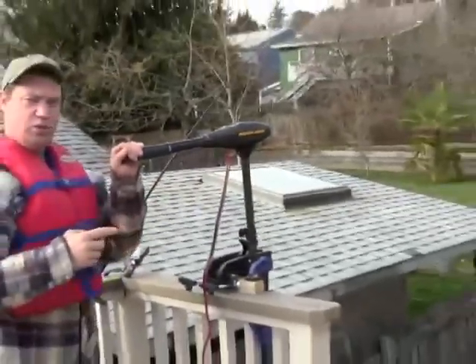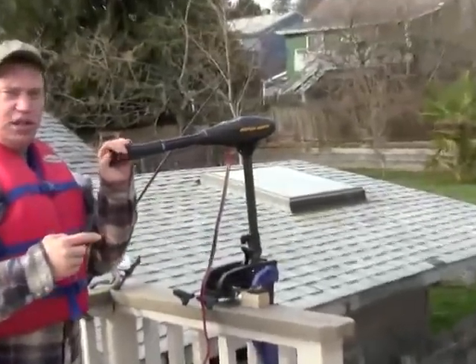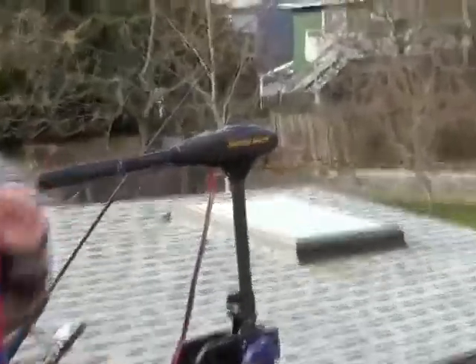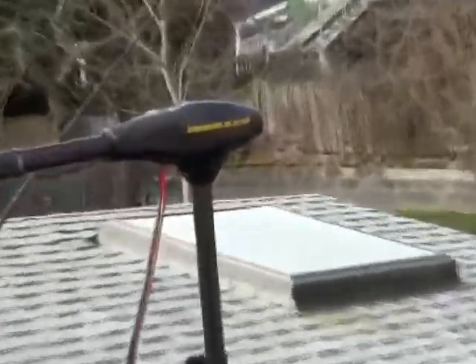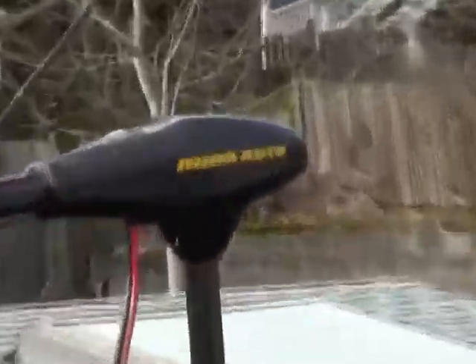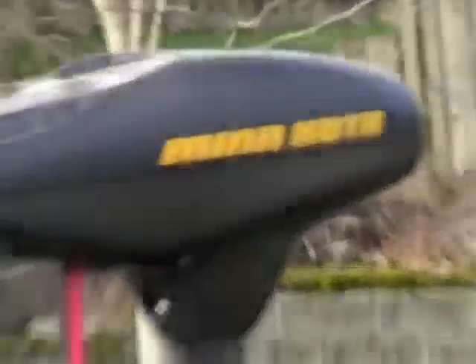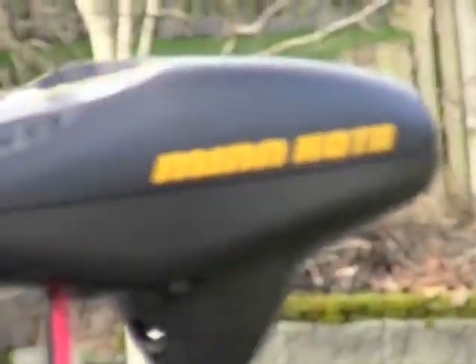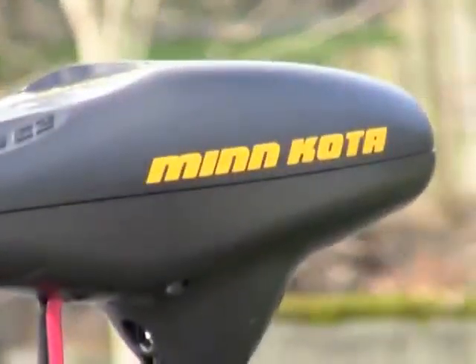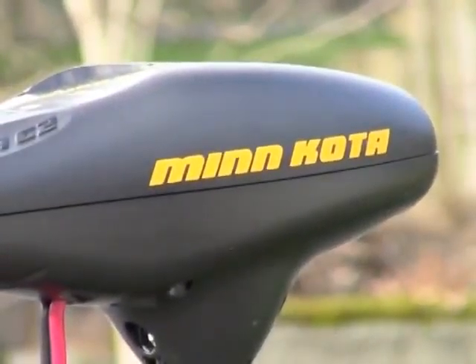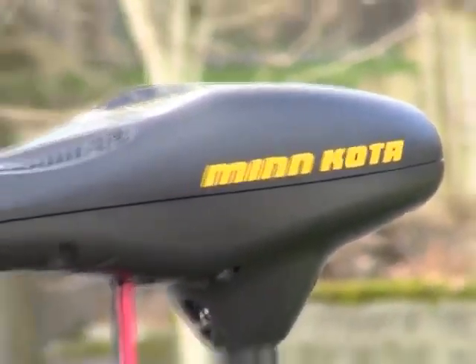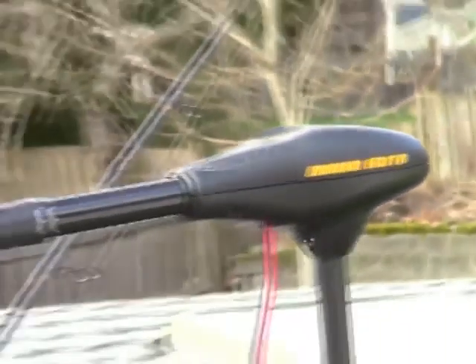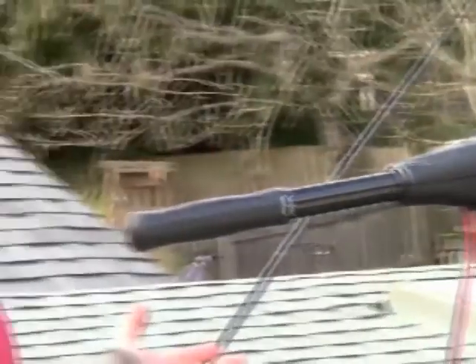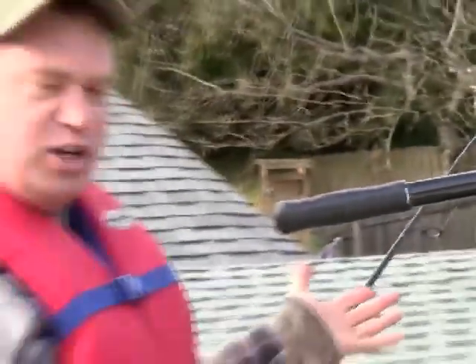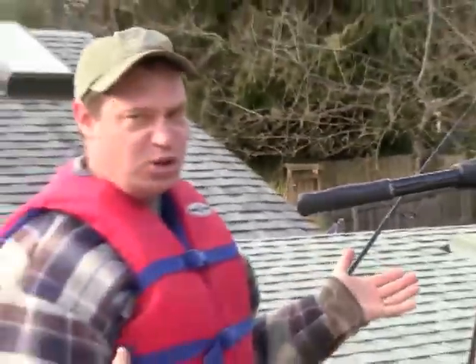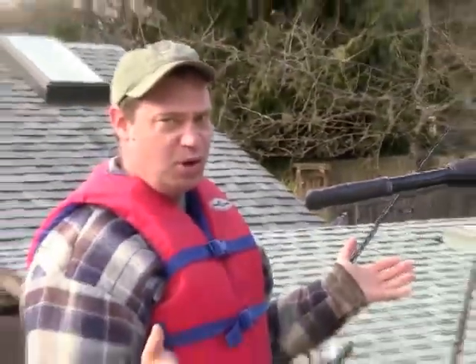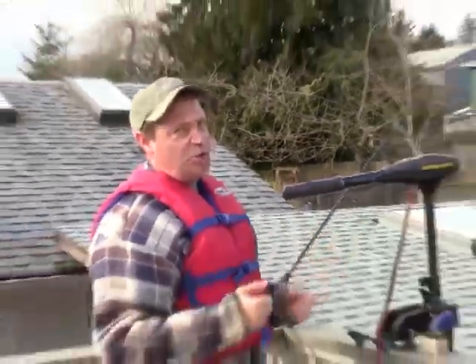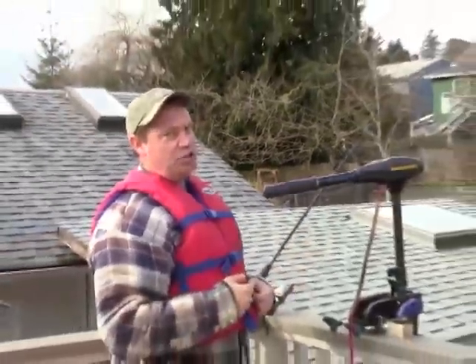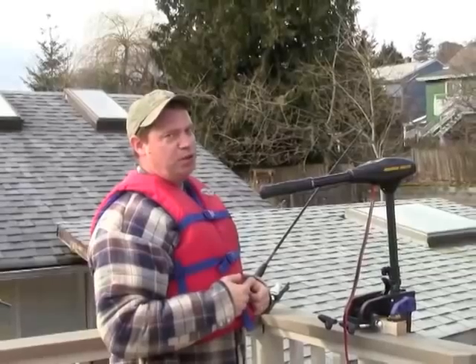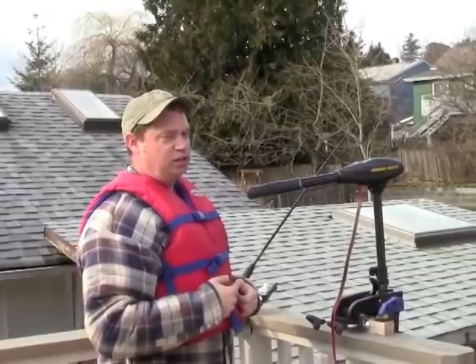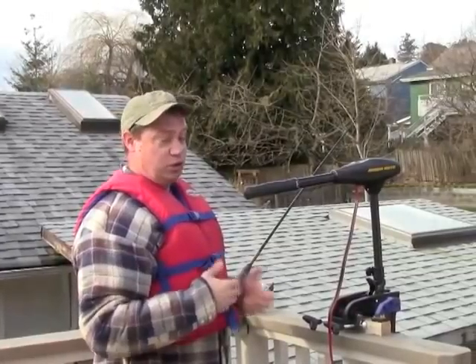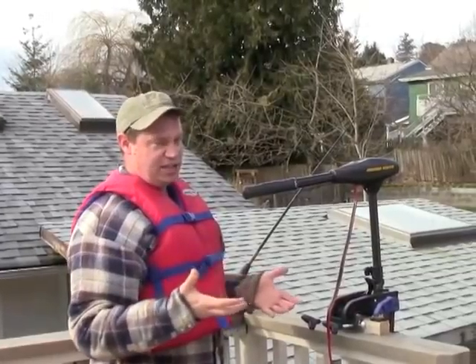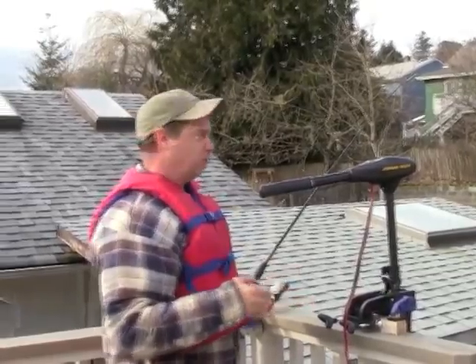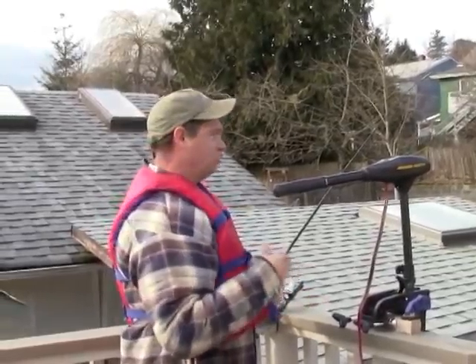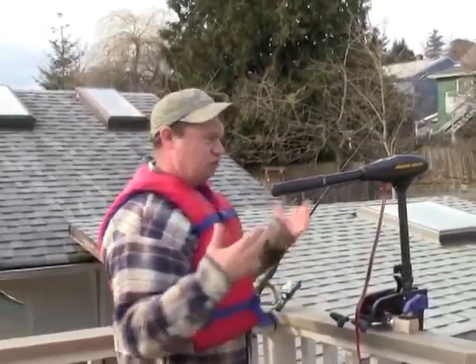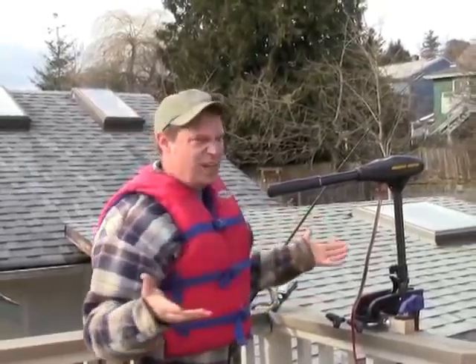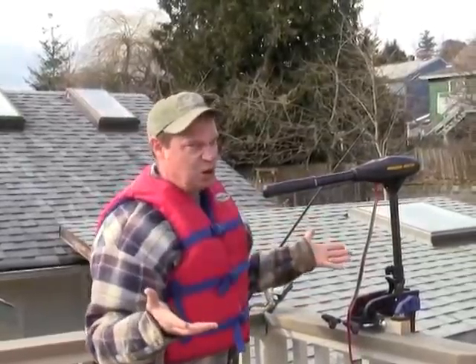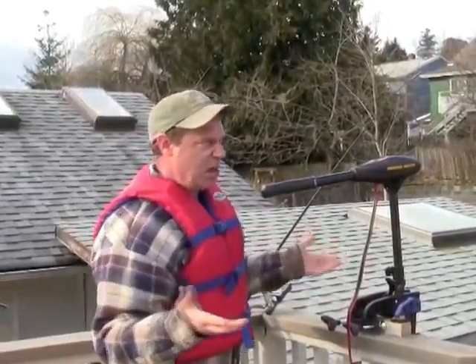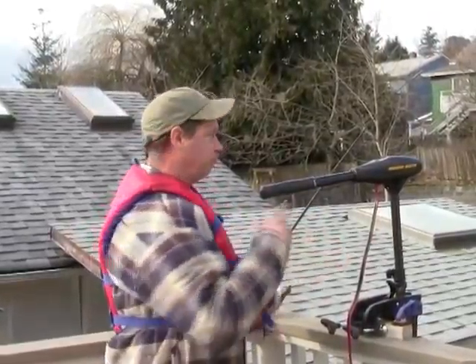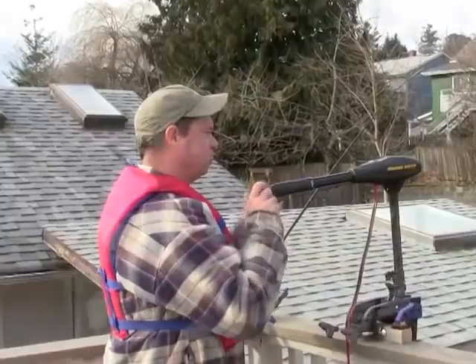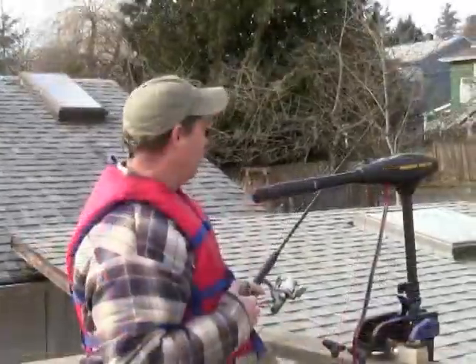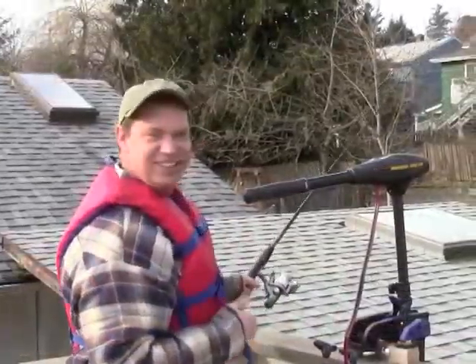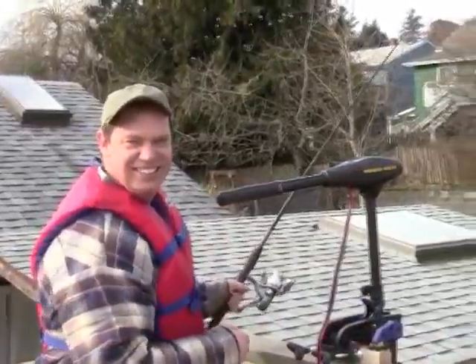It's an electric trolling motor, which is important when you're trolling in between the neighbors on those early mornings. You don't want to wake them up with your gas engine — nice to be a courteous neighbor.